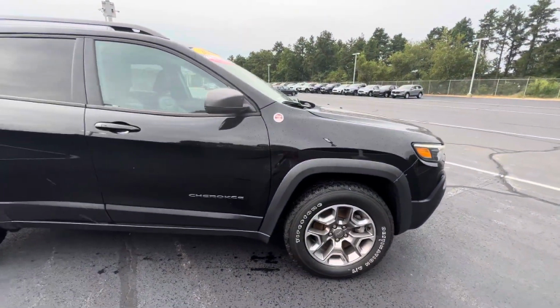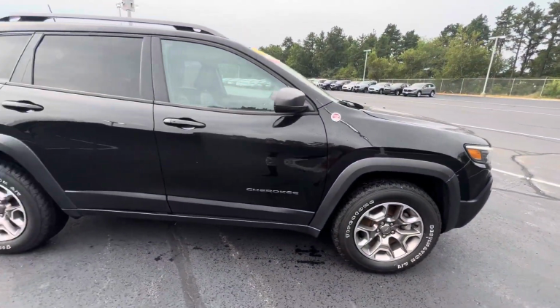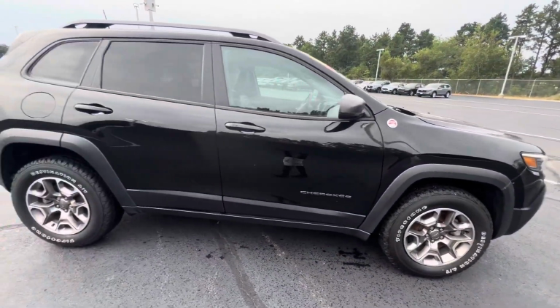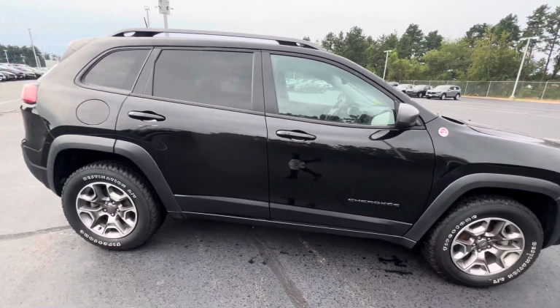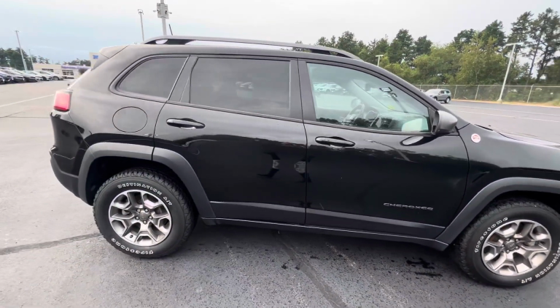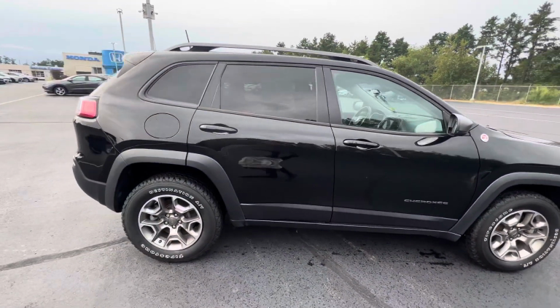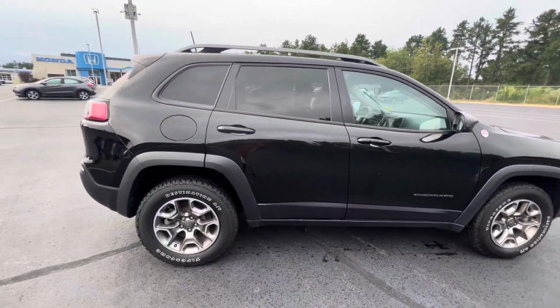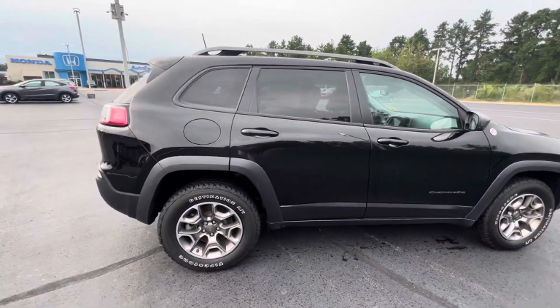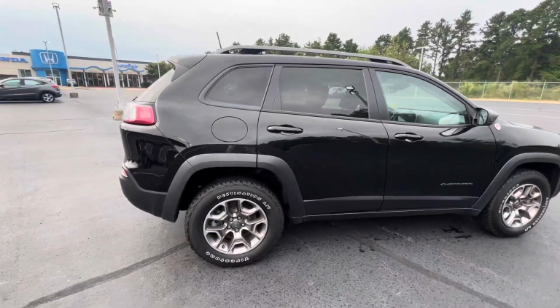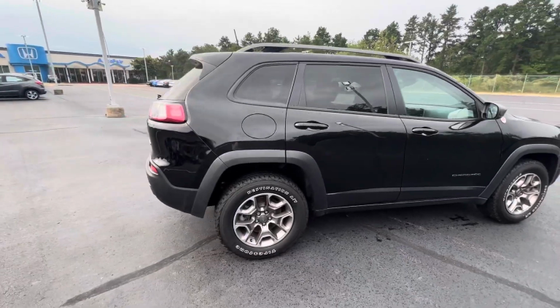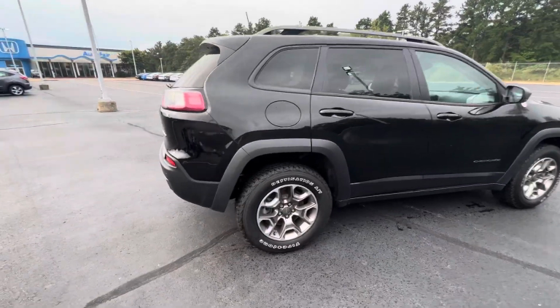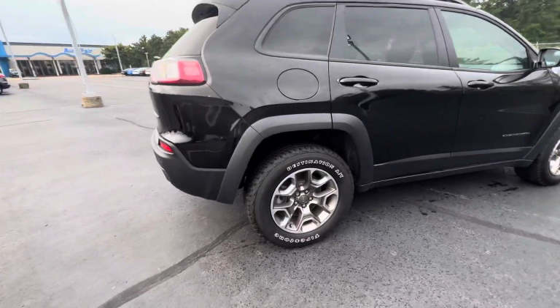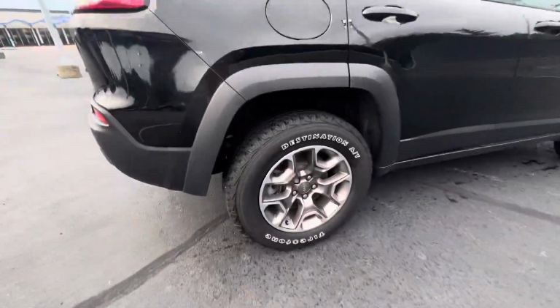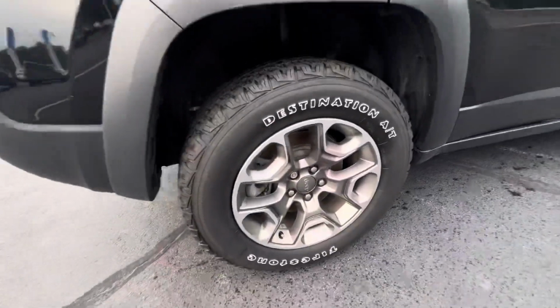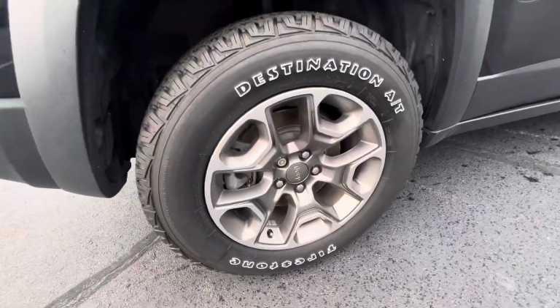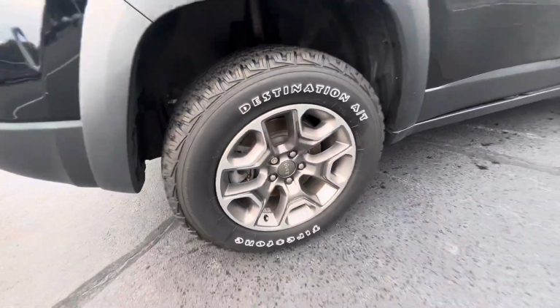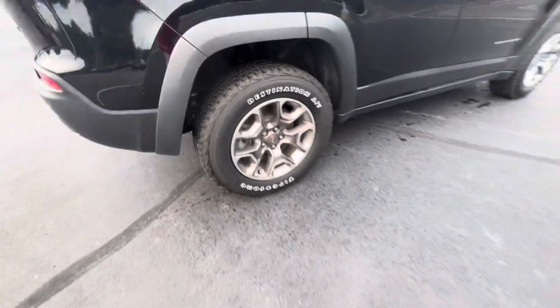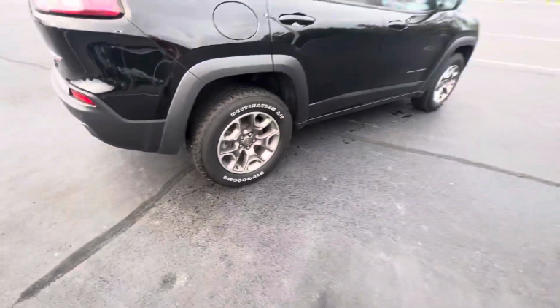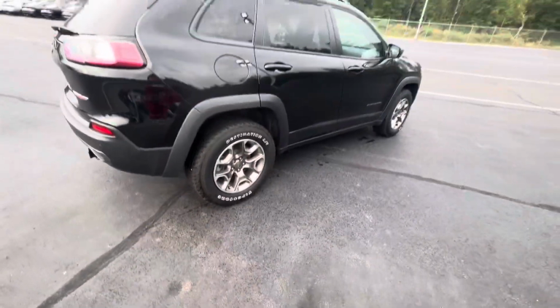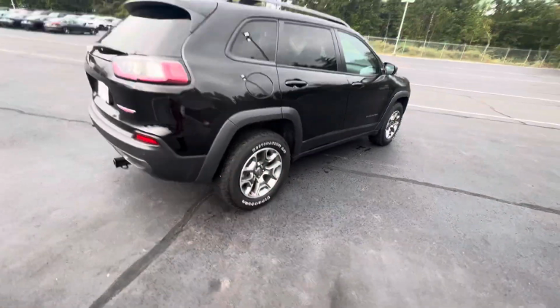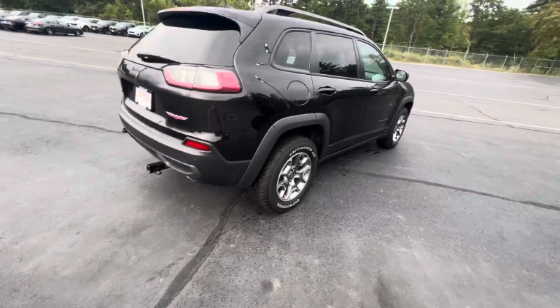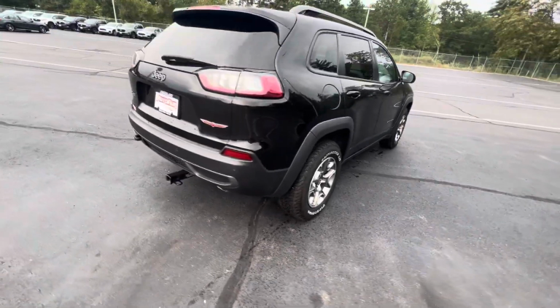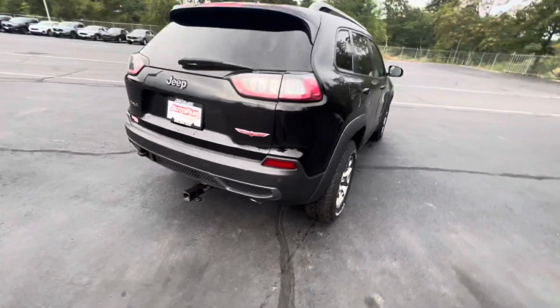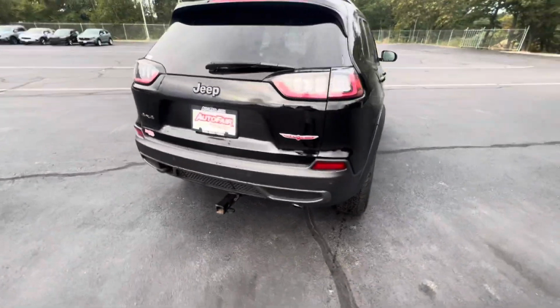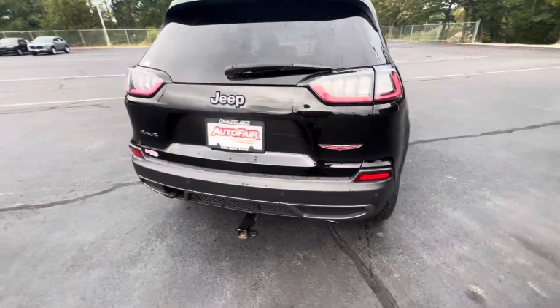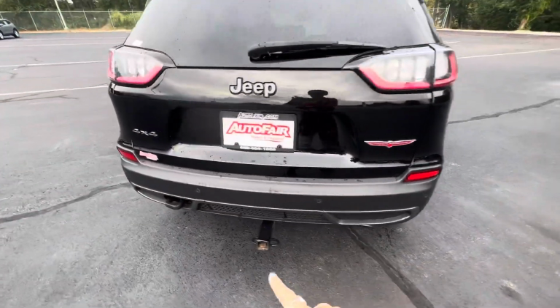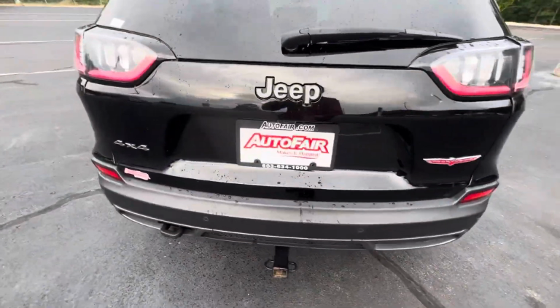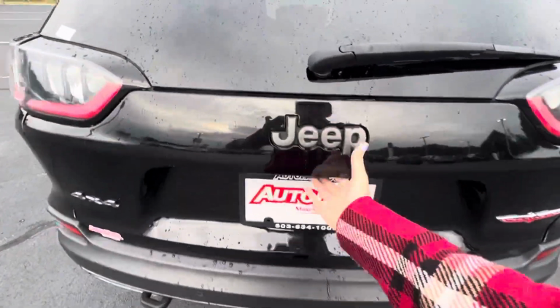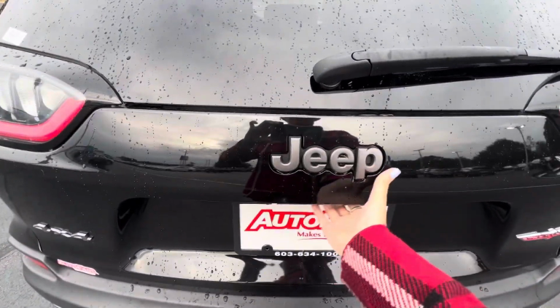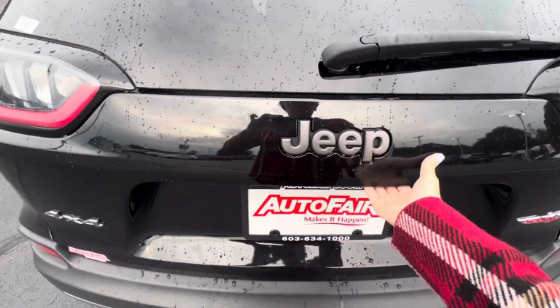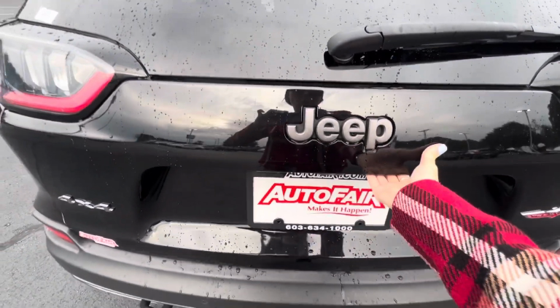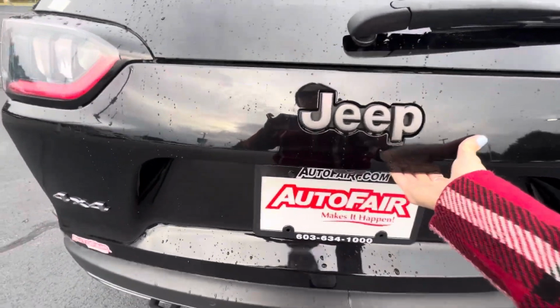It's a nice black color with privacy tinting in the back. Check out these rims — sheesh. It also has roof rails and a hitch, which you don't see all that often.